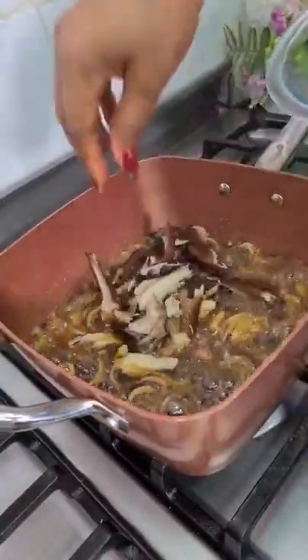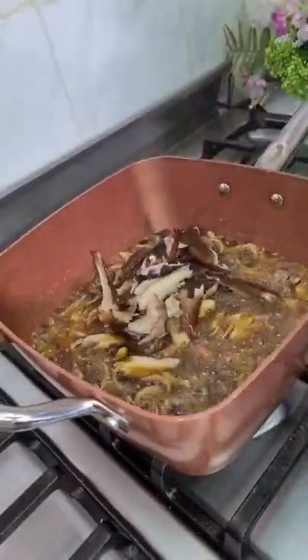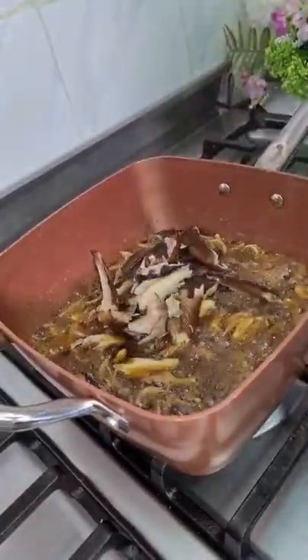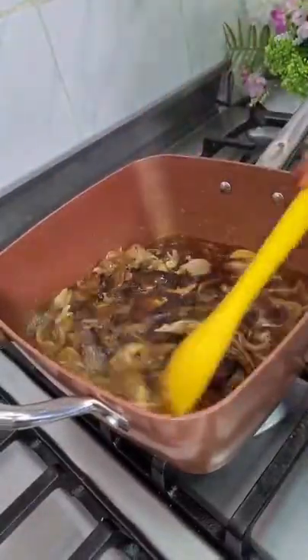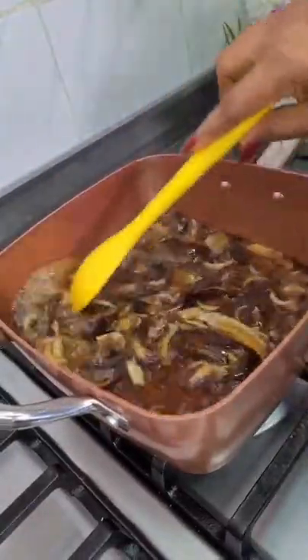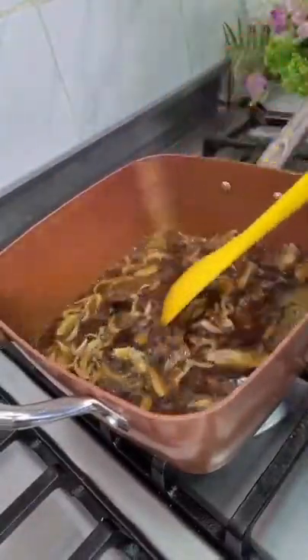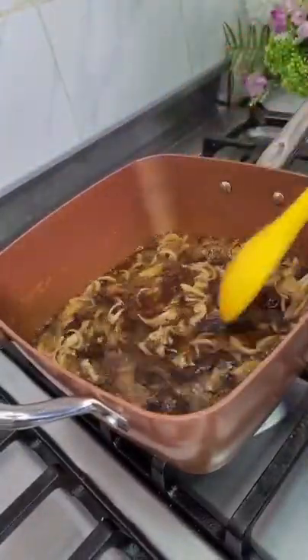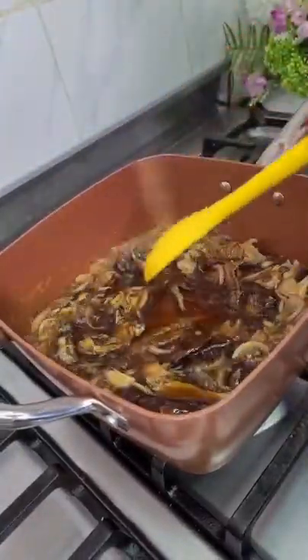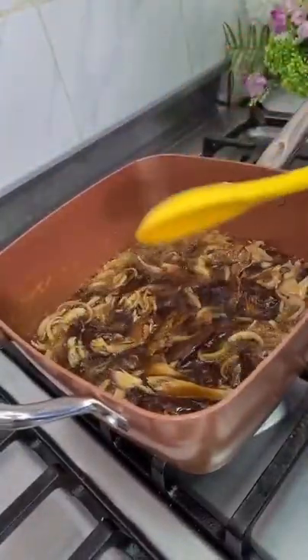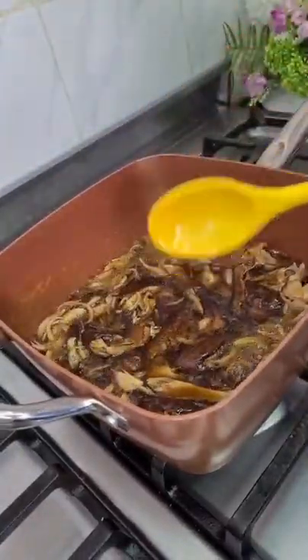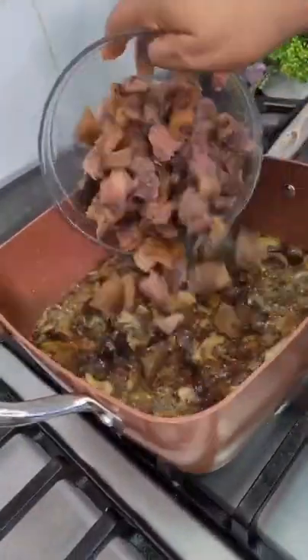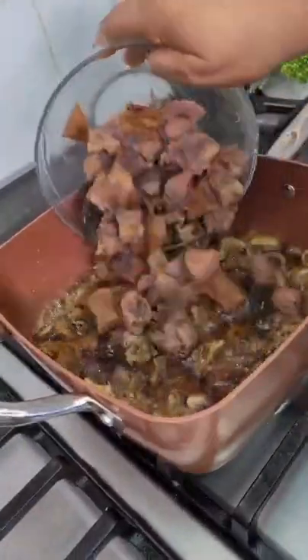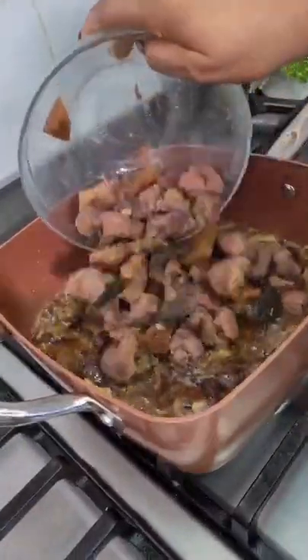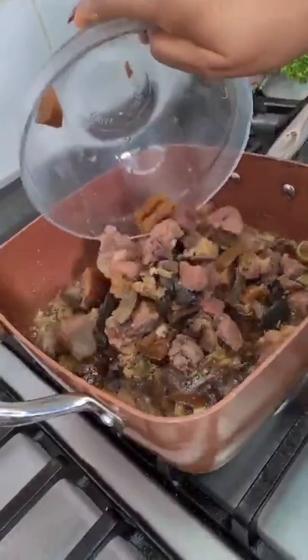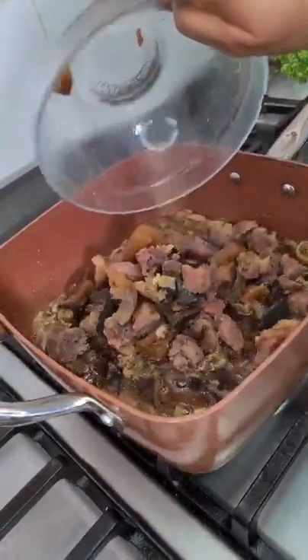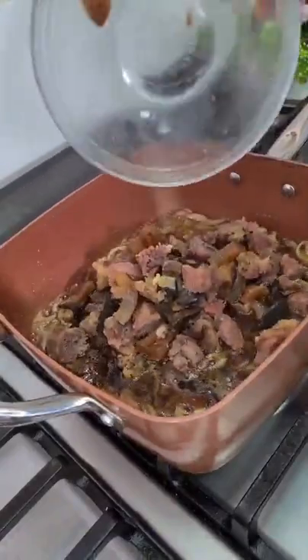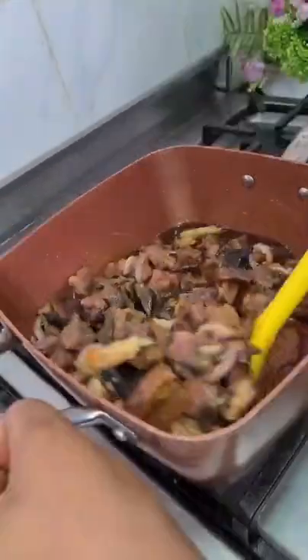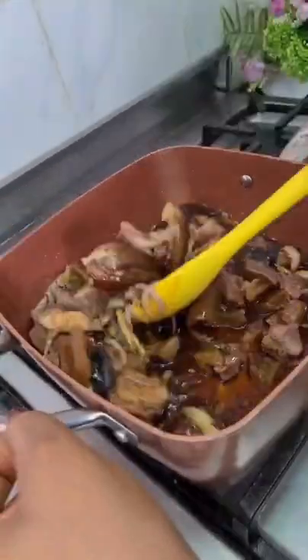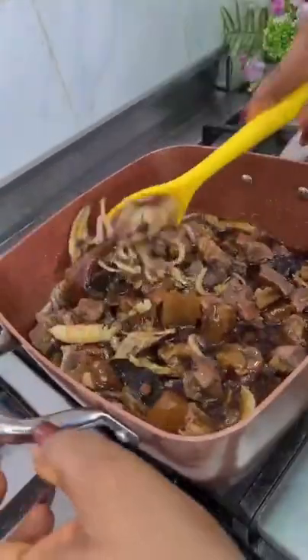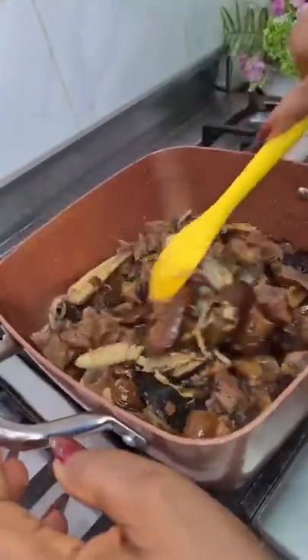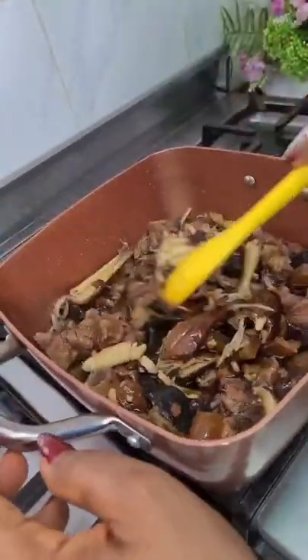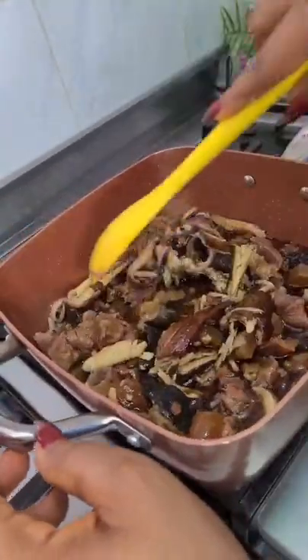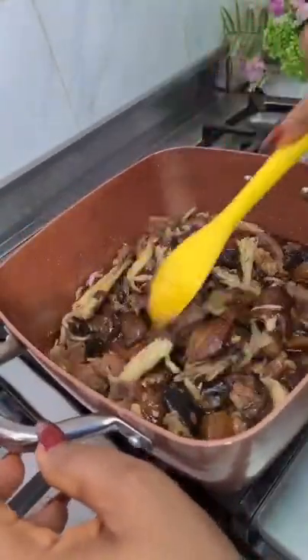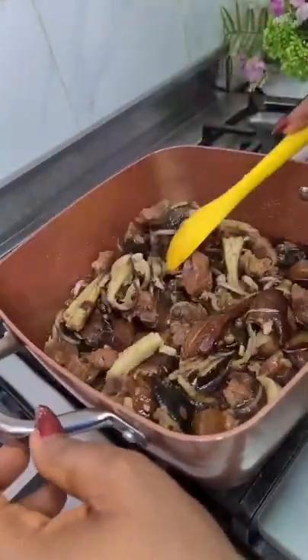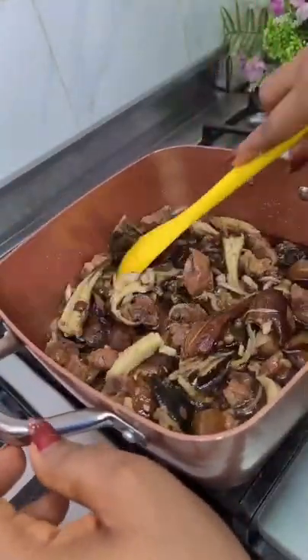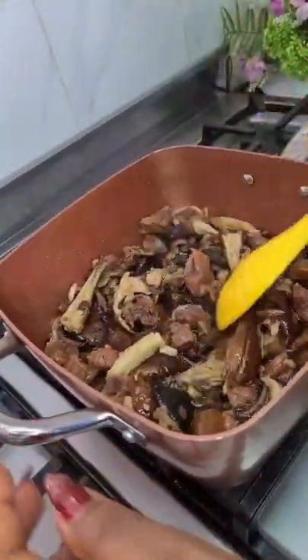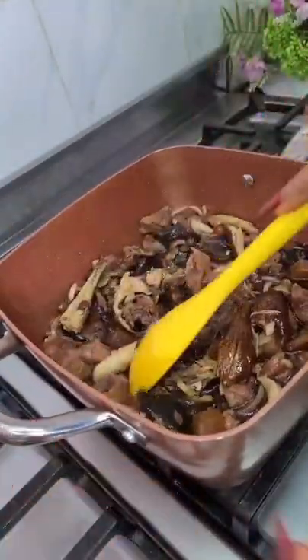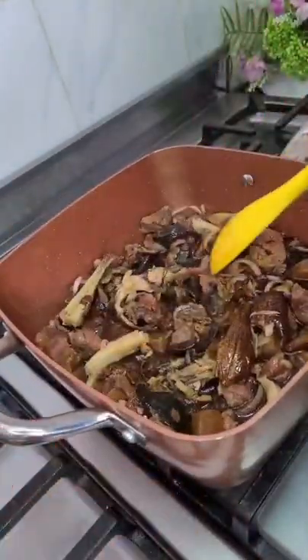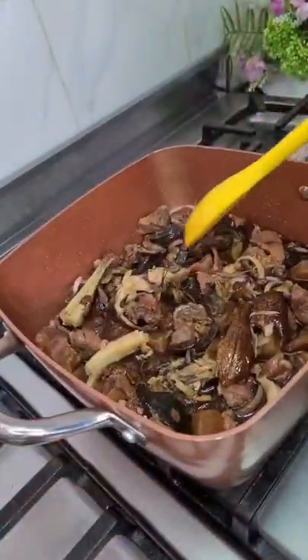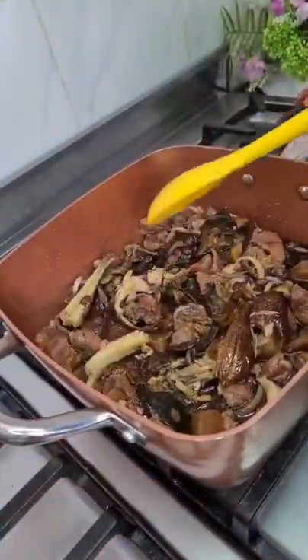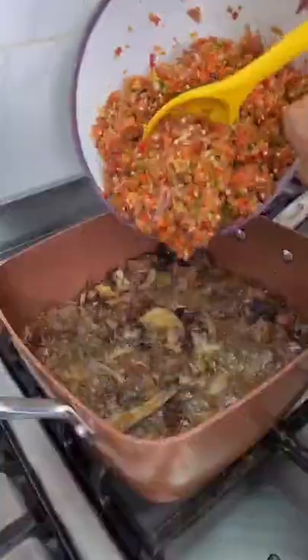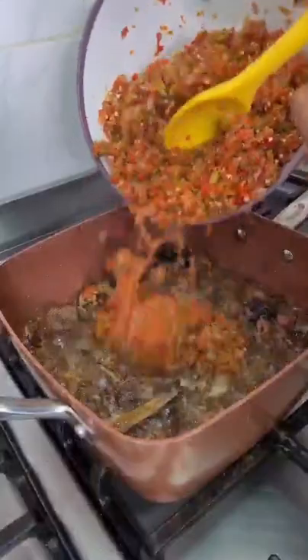Add your smoked fish and stir this as well for a few minutes. Then add your beef. Stir this occasionally, allow this to fry and make sure it doesn't burn.